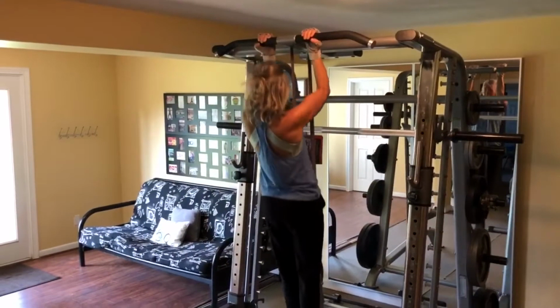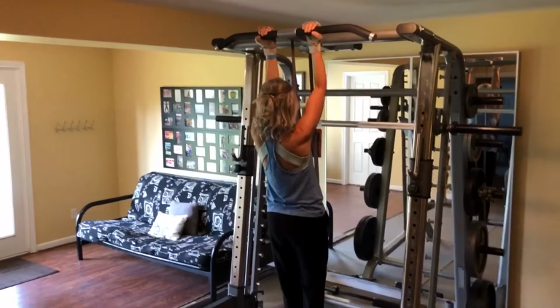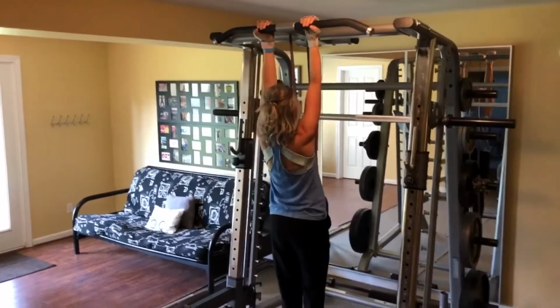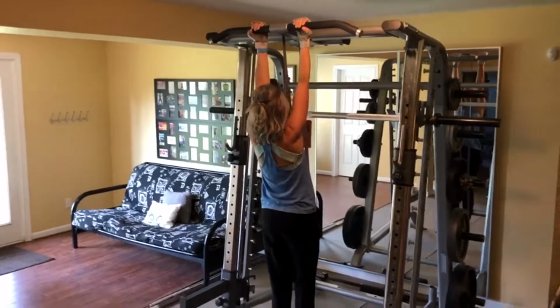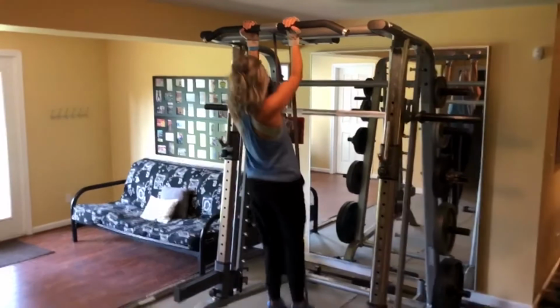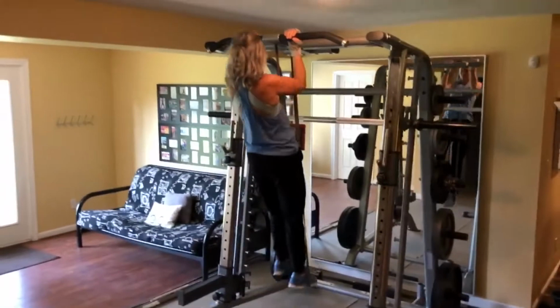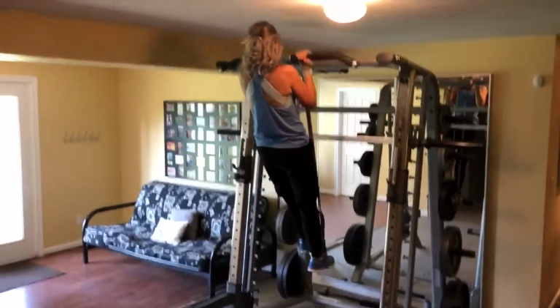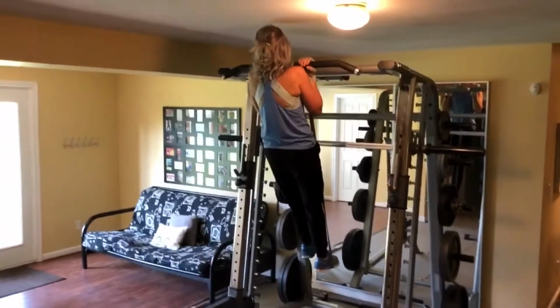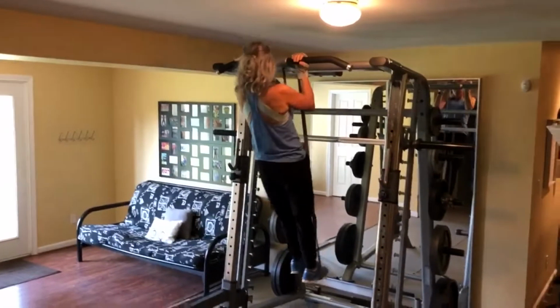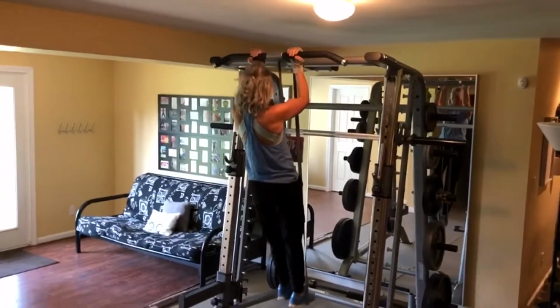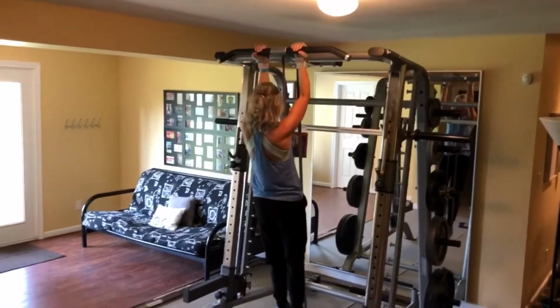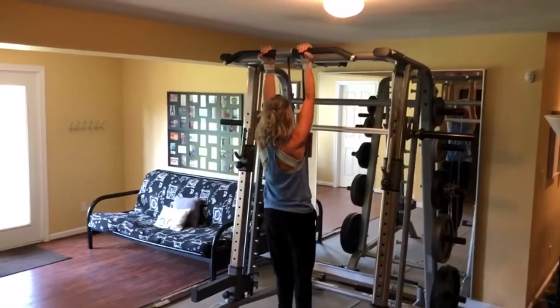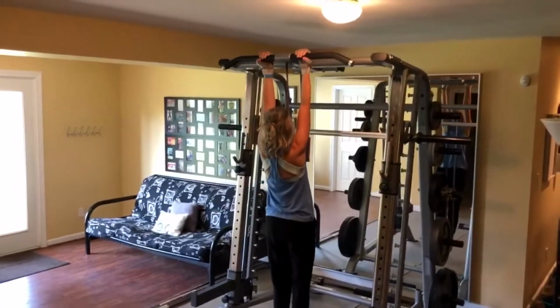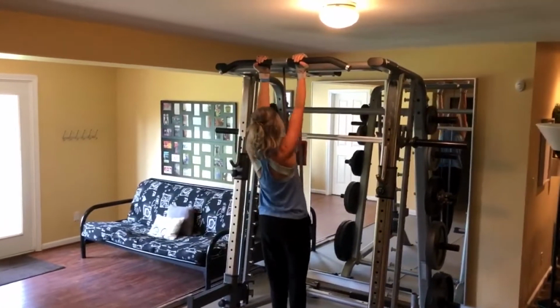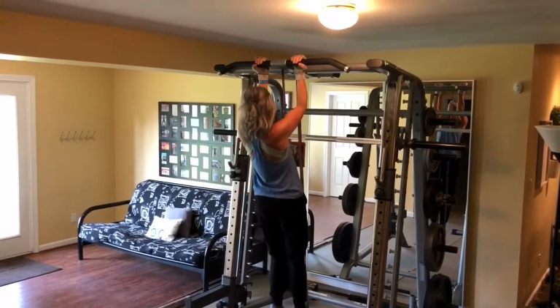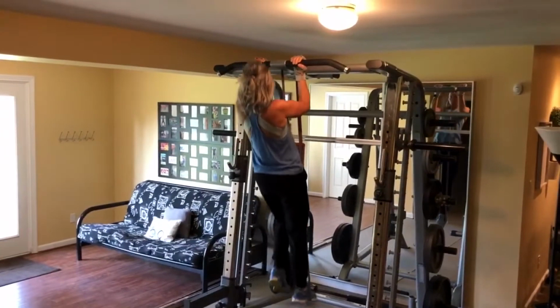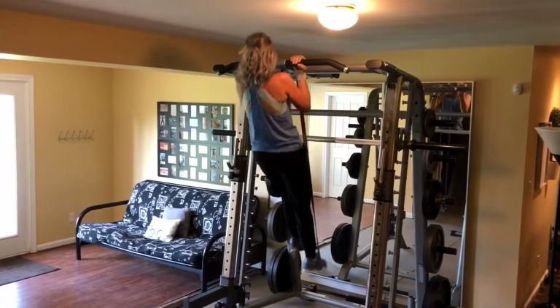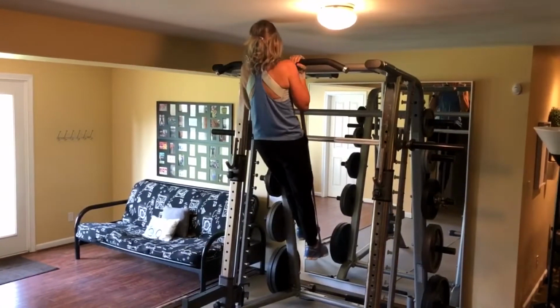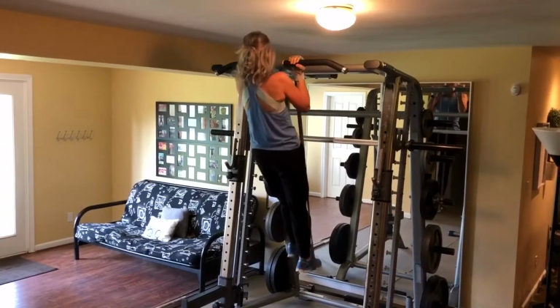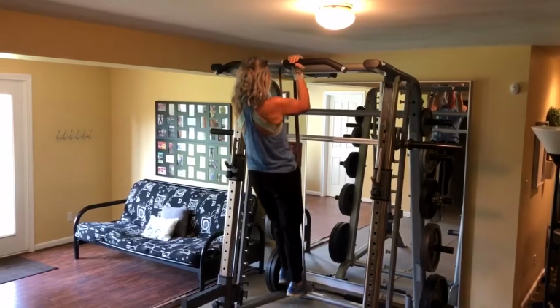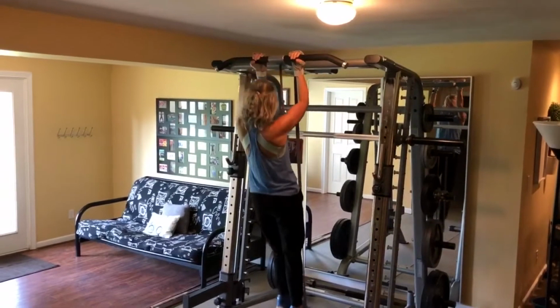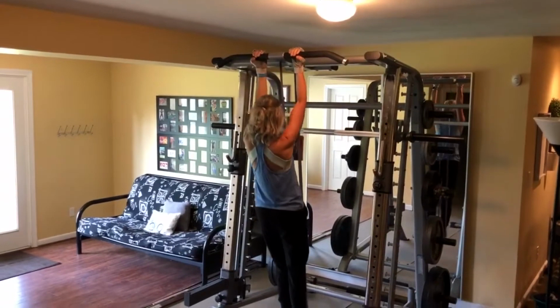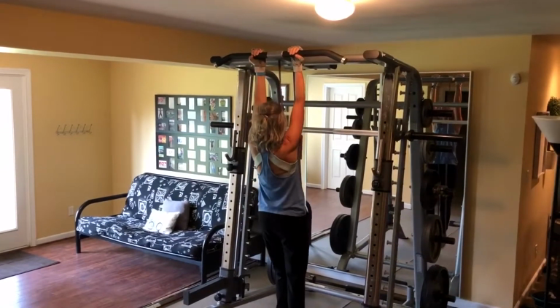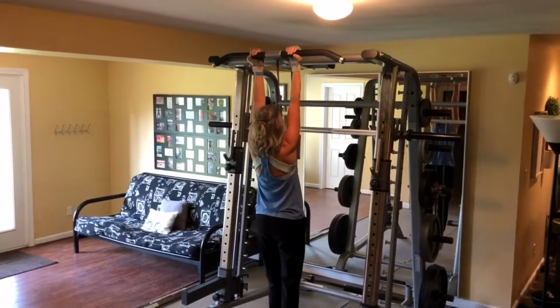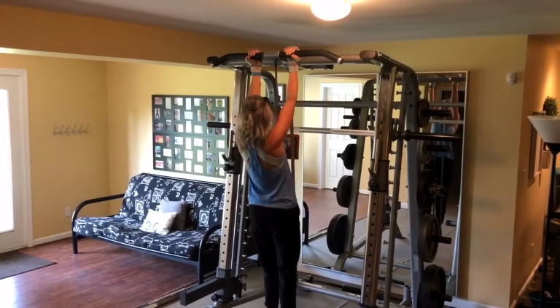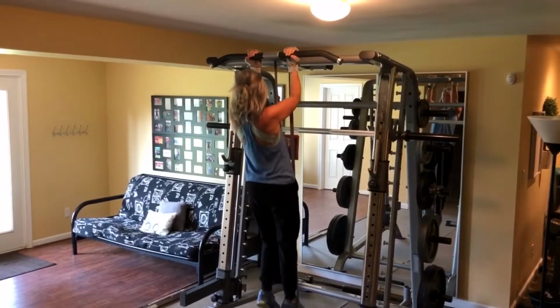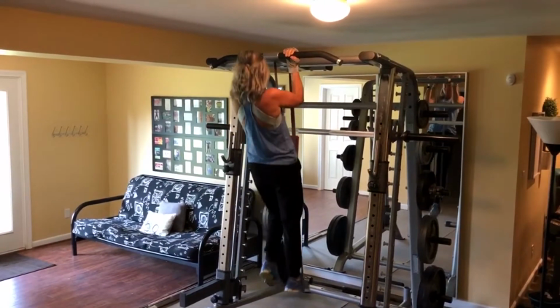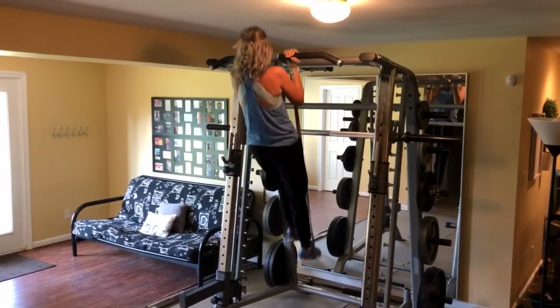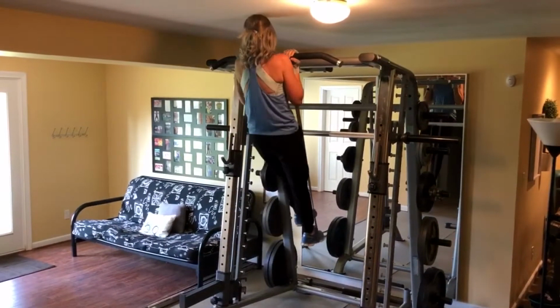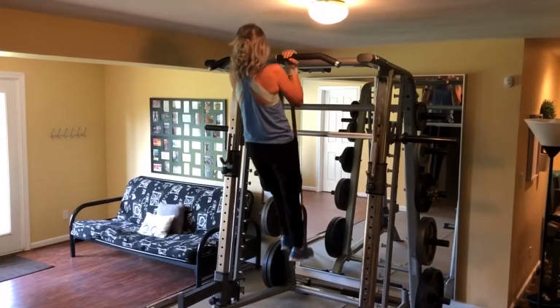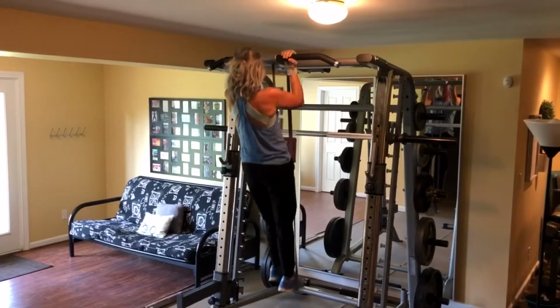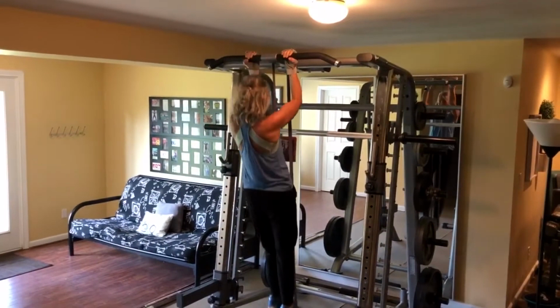And I always like to do some type of pull-up. Keep in mind, you can change your hand position to overhand, underhand, a wide grip, a close grip. Mix it up a little bit.